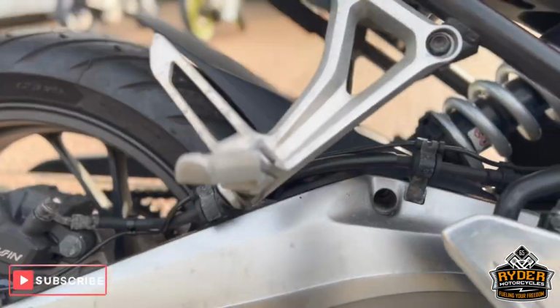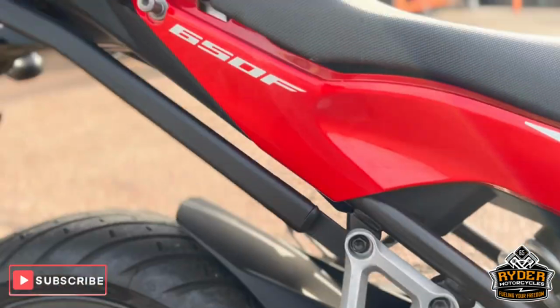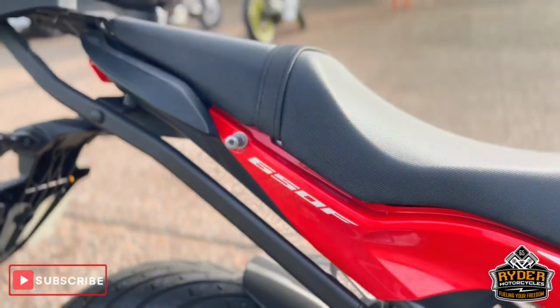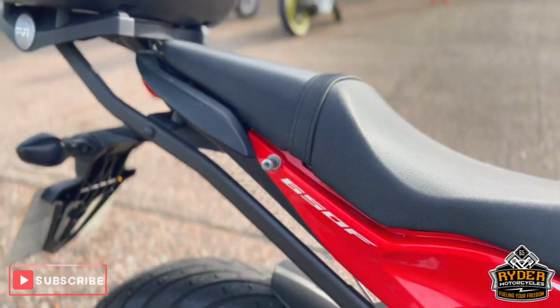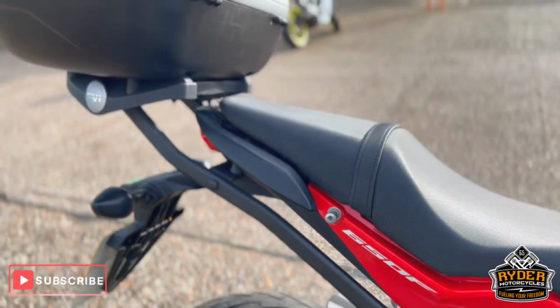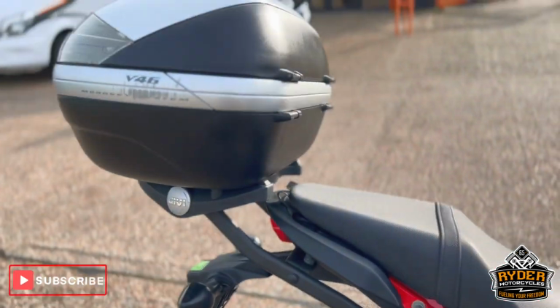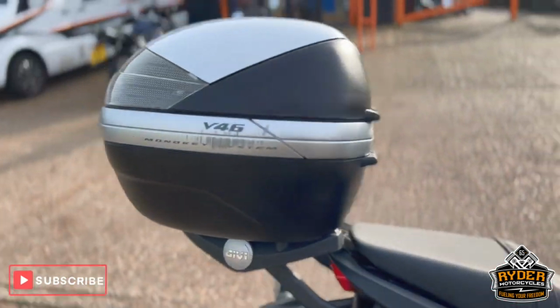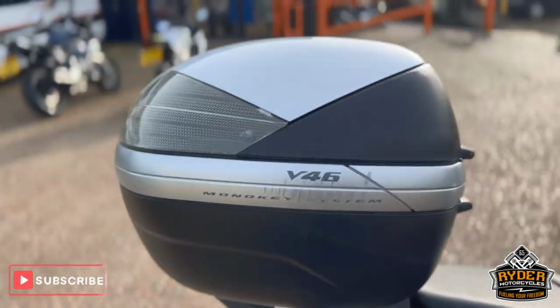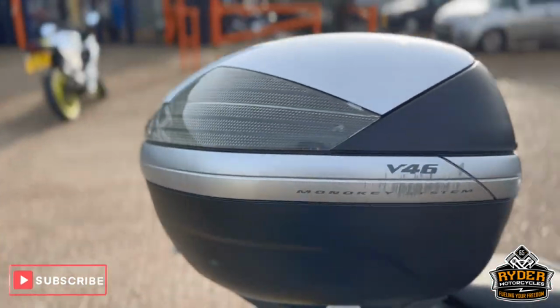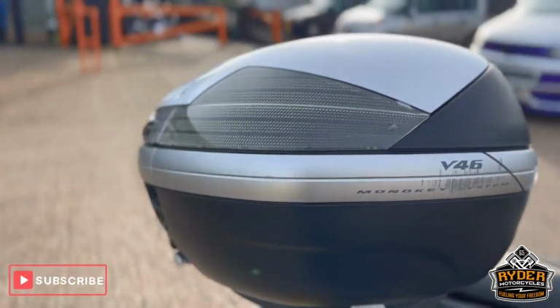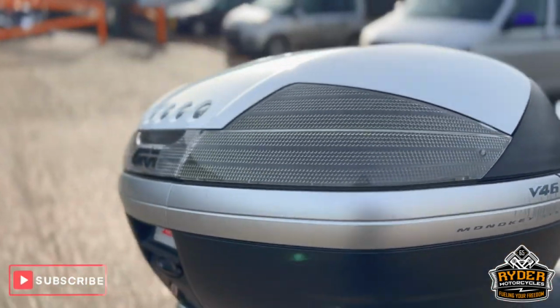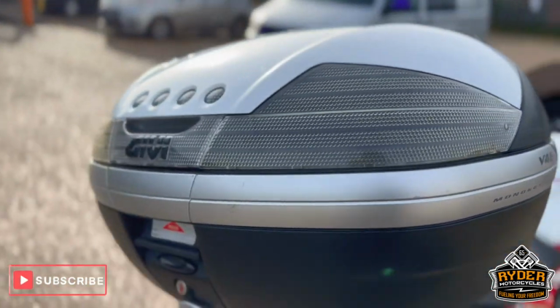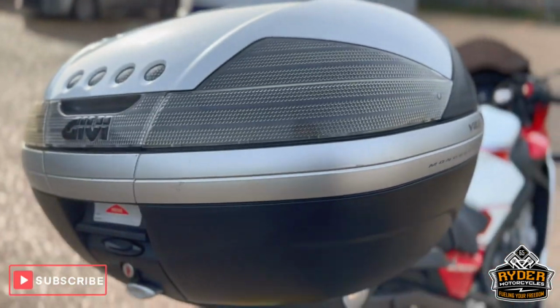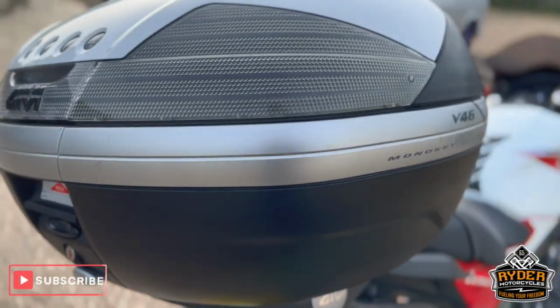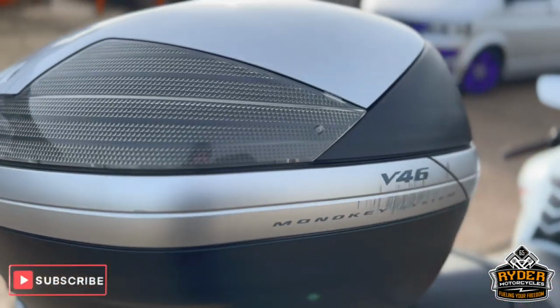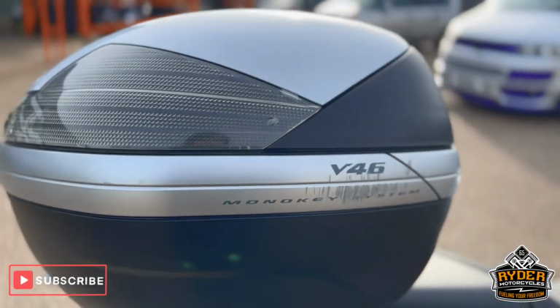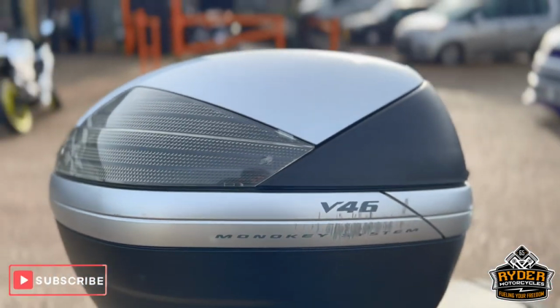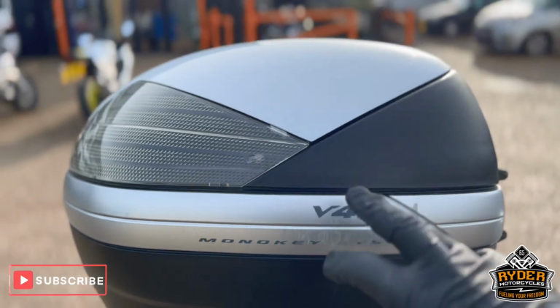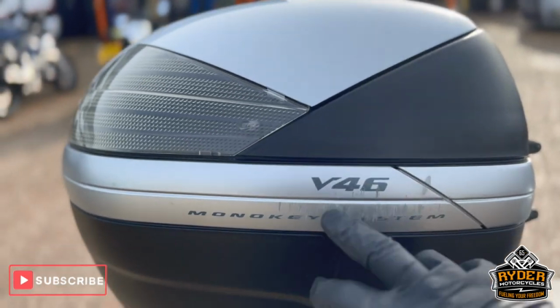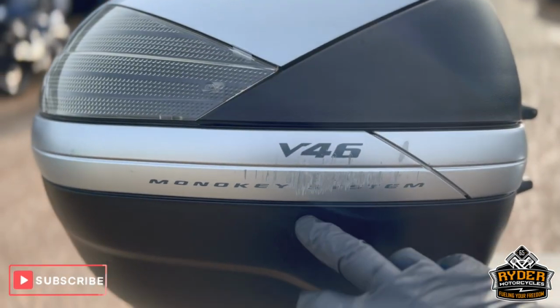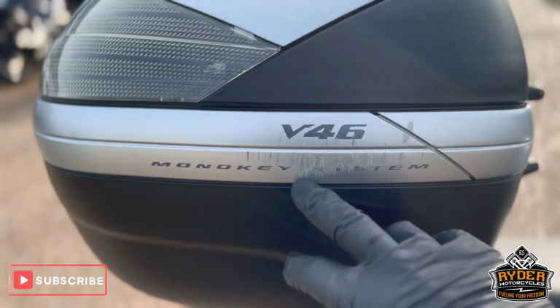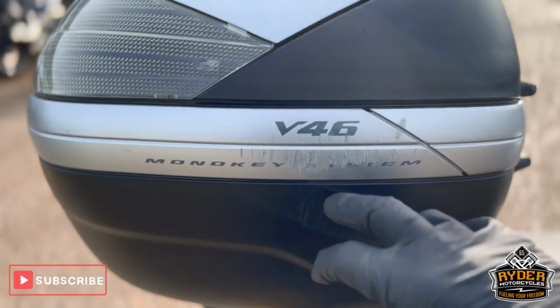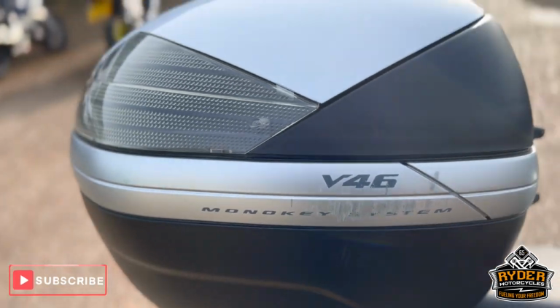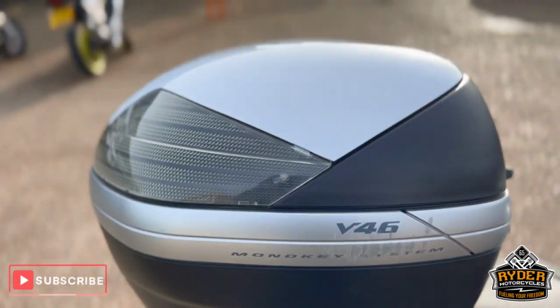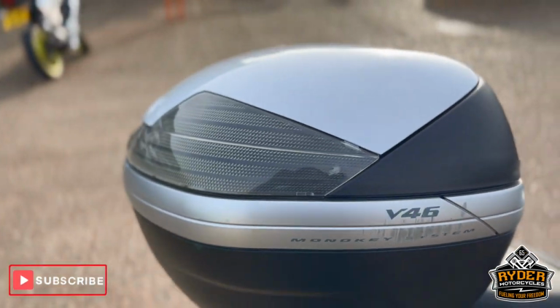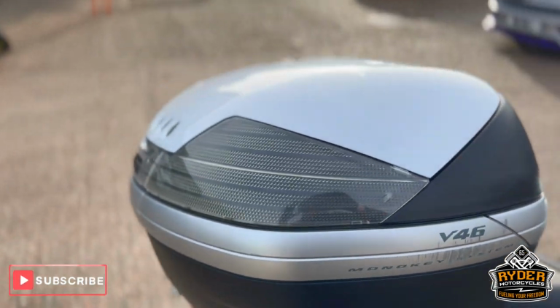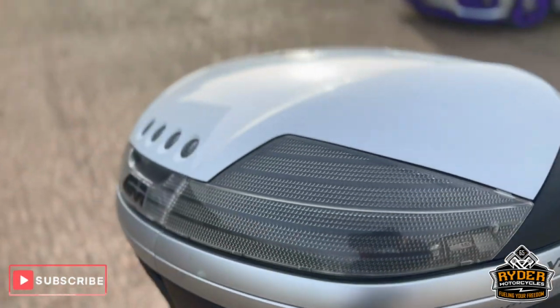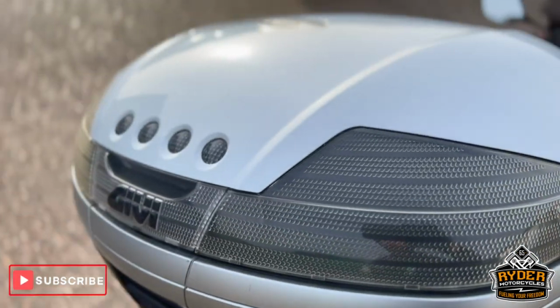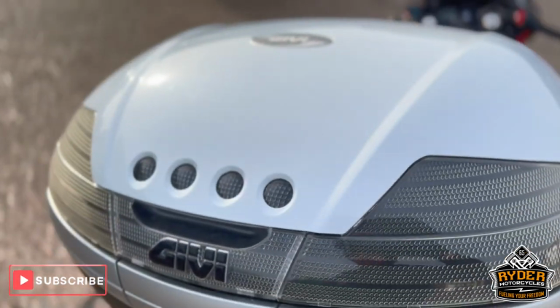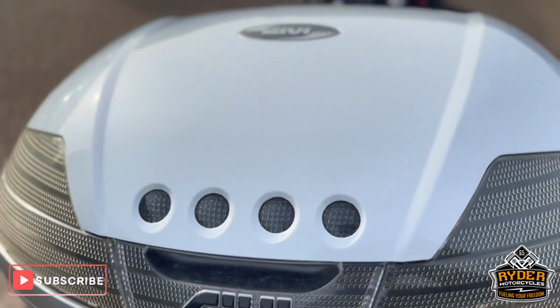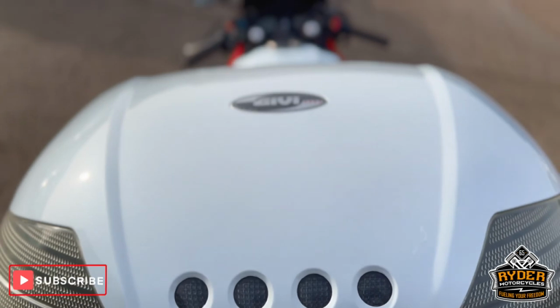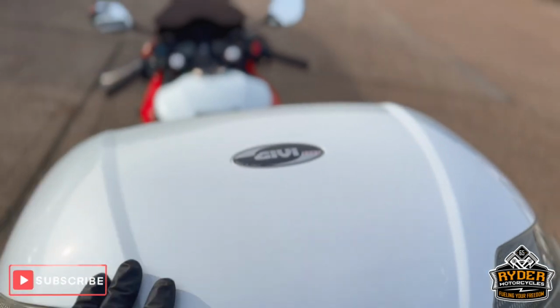It does also have a Givi rack with a Givi top box — V46. It does have a couple of scuffs on the side, but overall in nice condition. It does also have the white top.